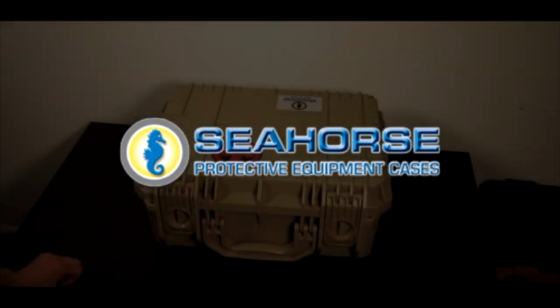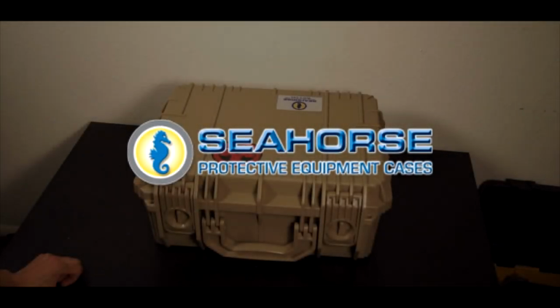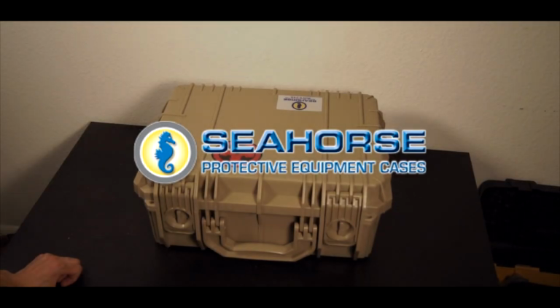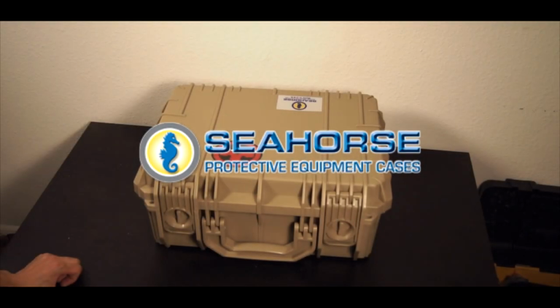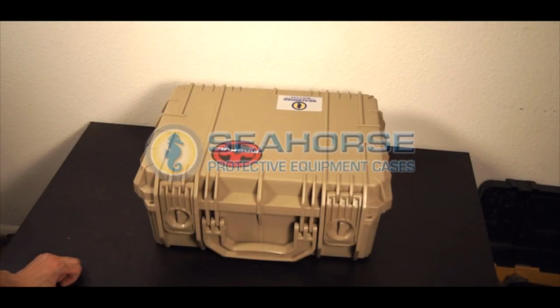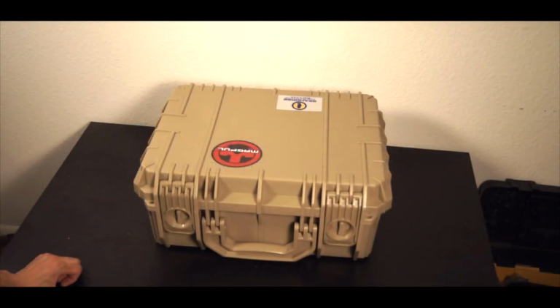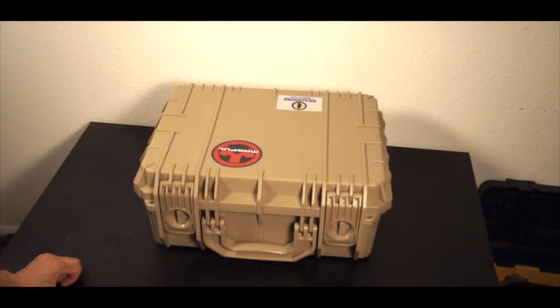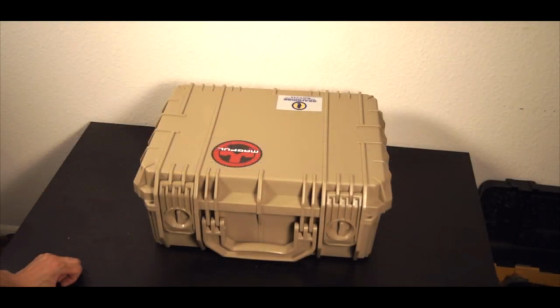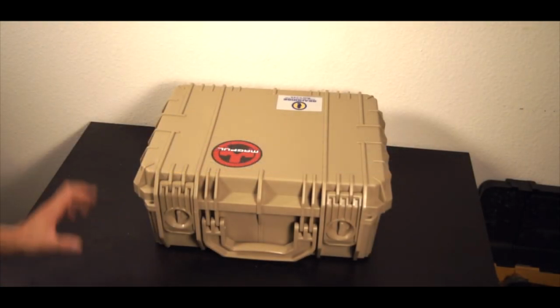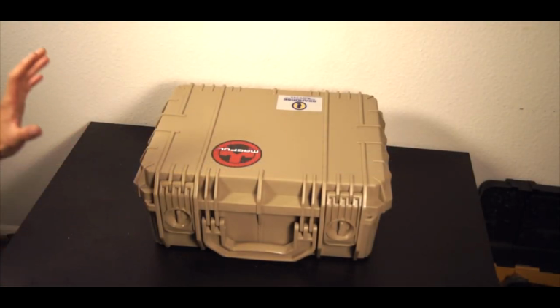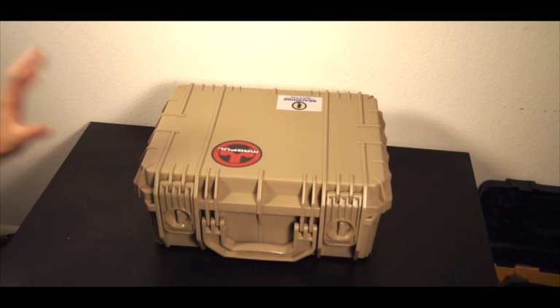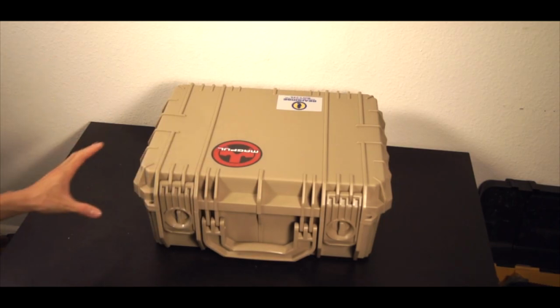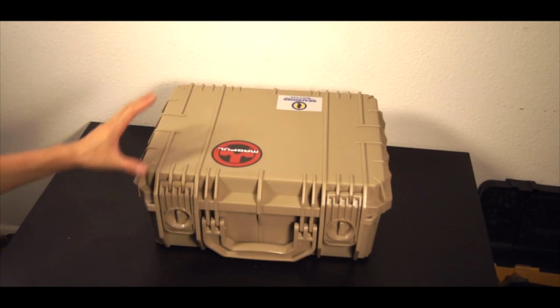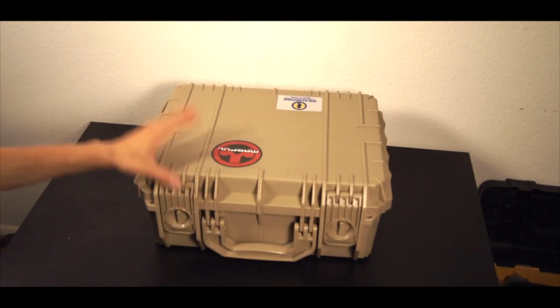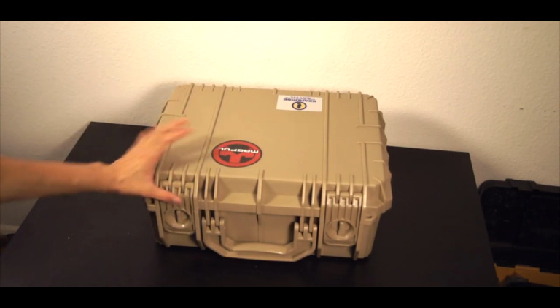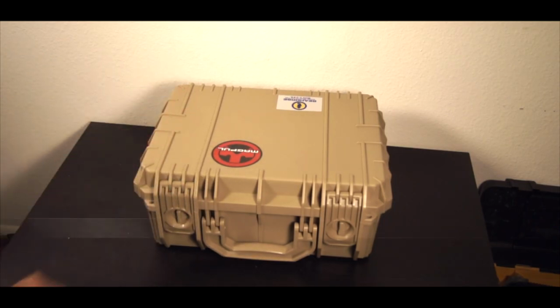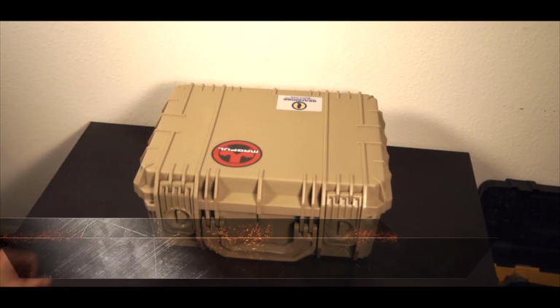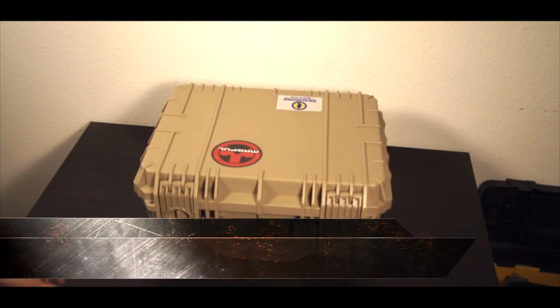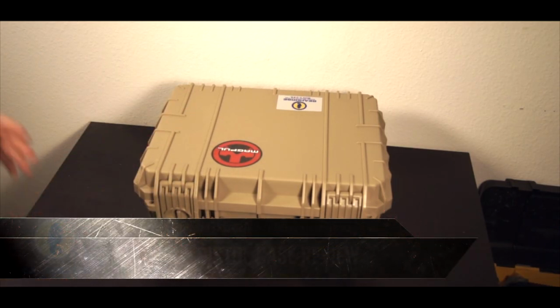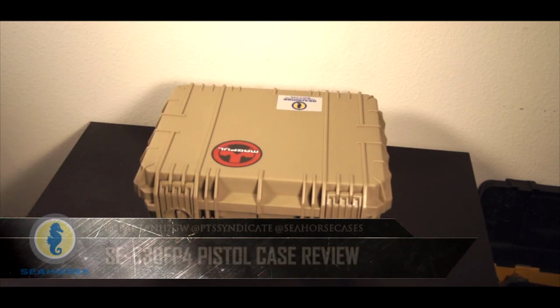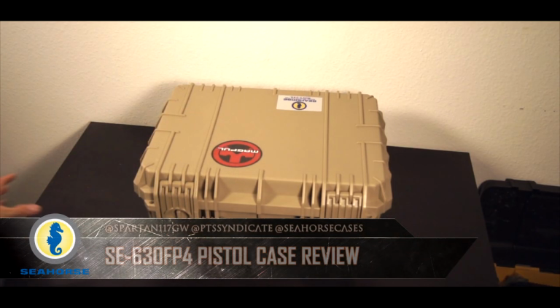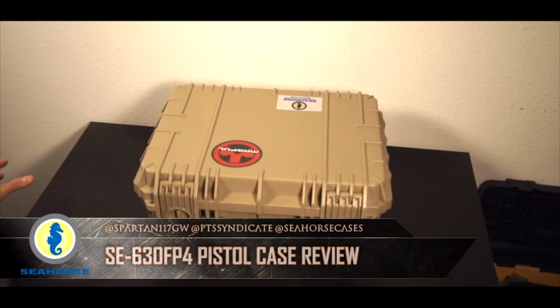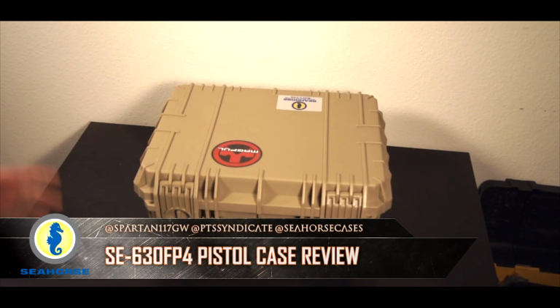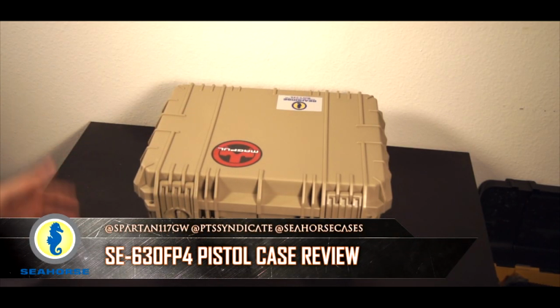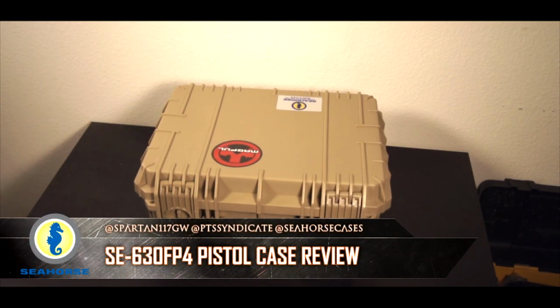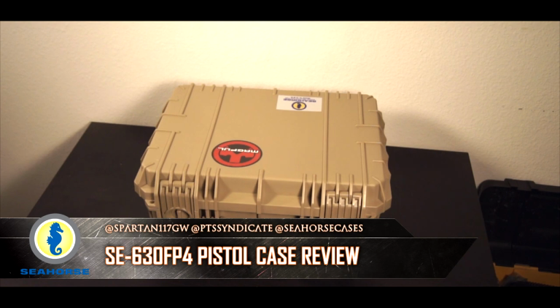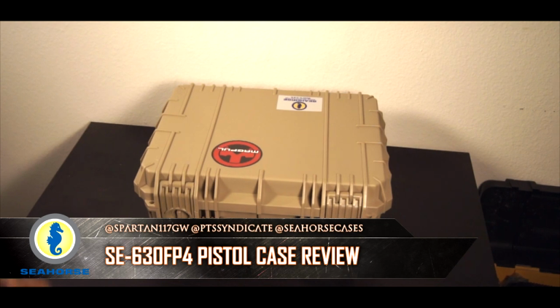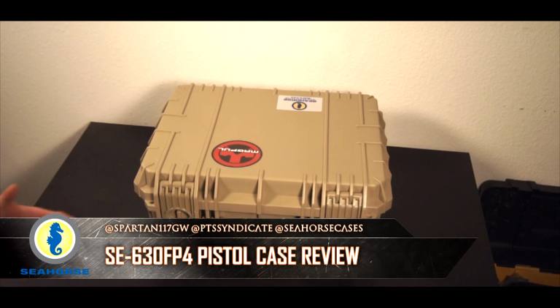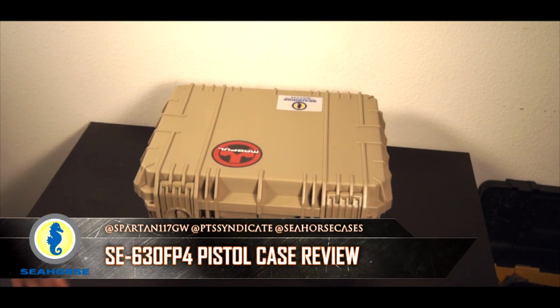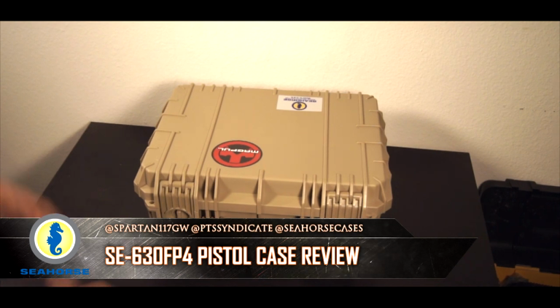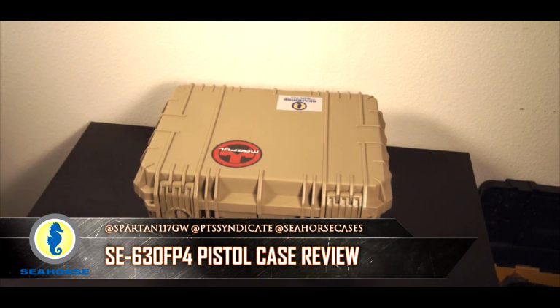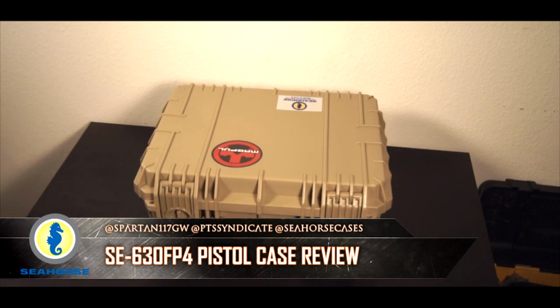Hey guys, this is Spartan117GW and today we have another review of another Seahorse case. If you saw my last Seahorse case video, that was based on a rifle case.